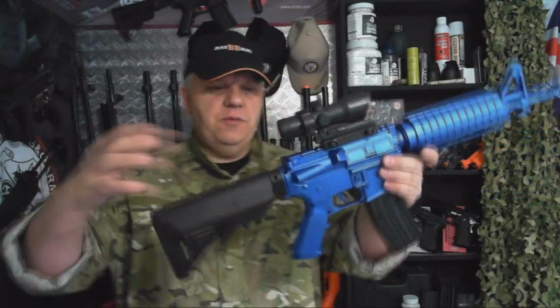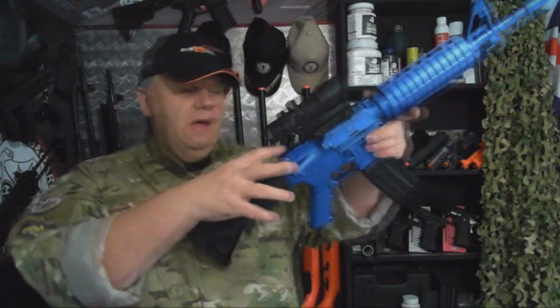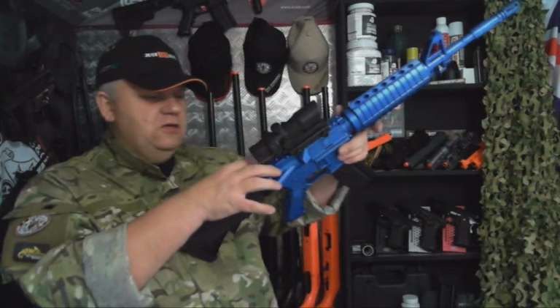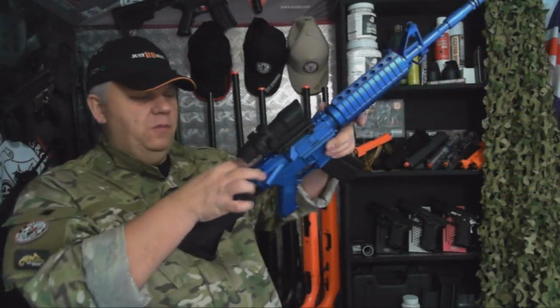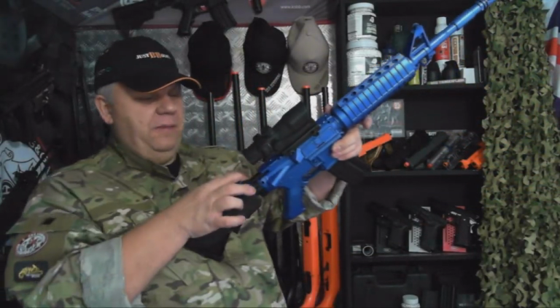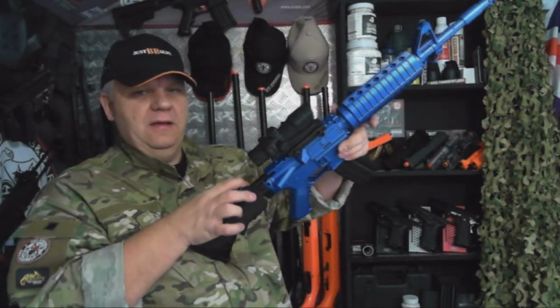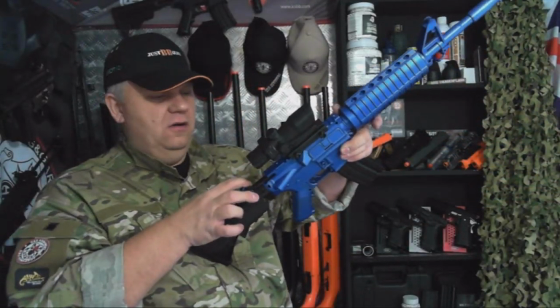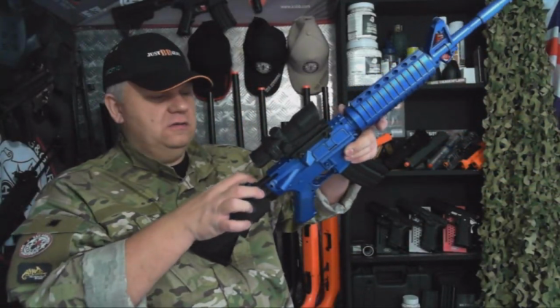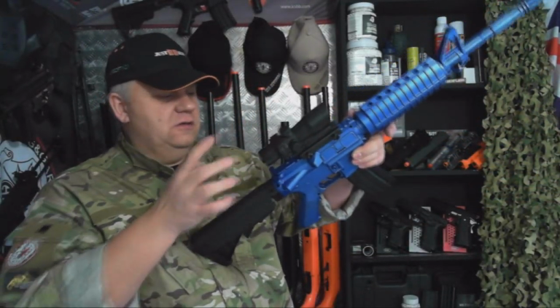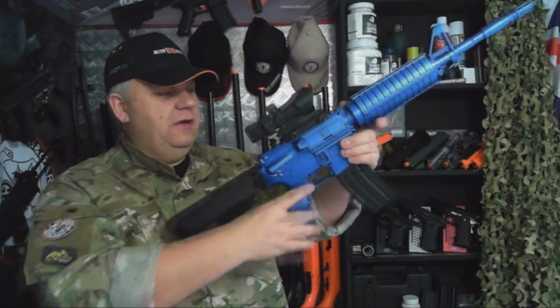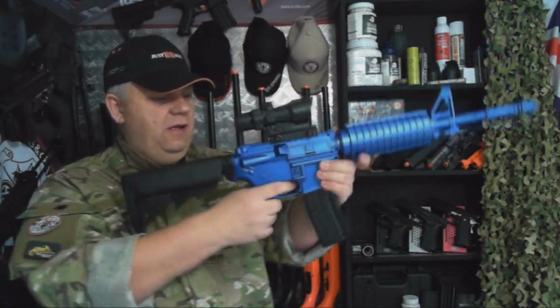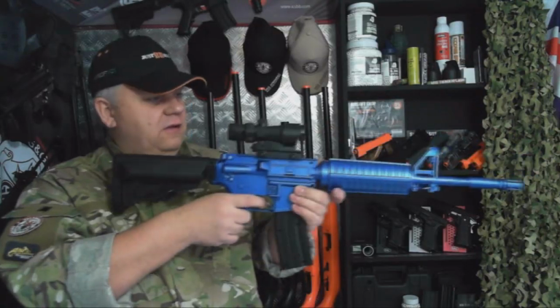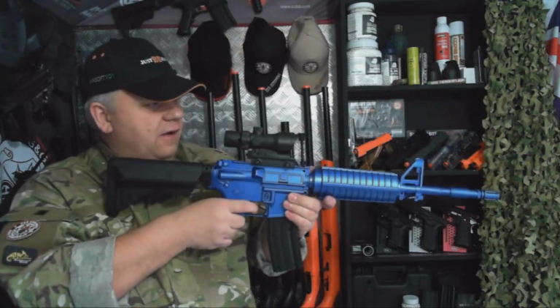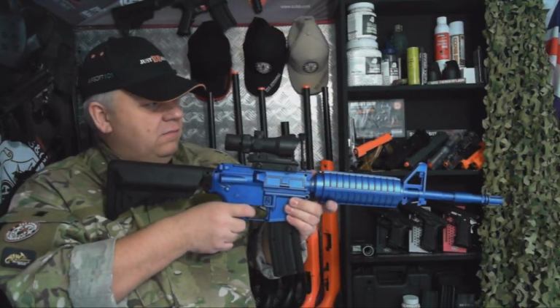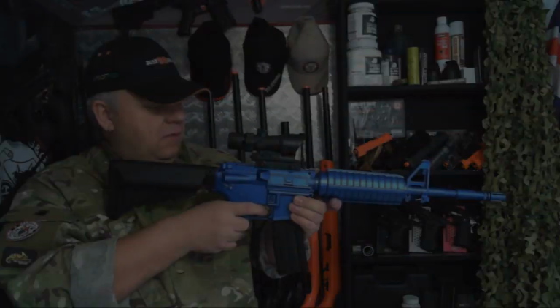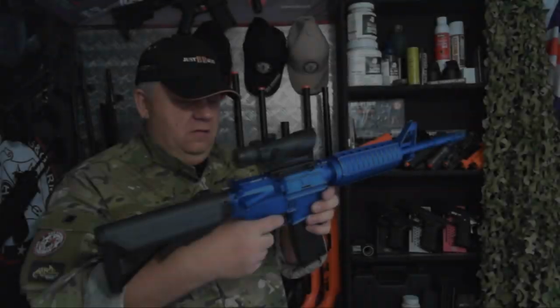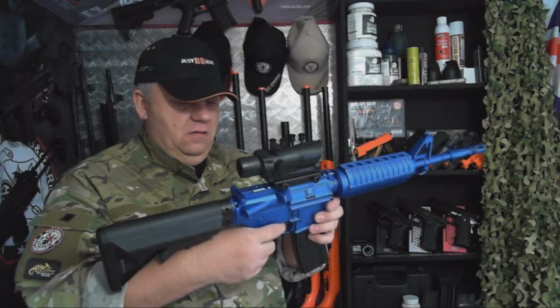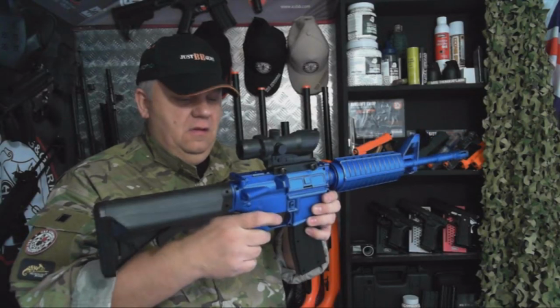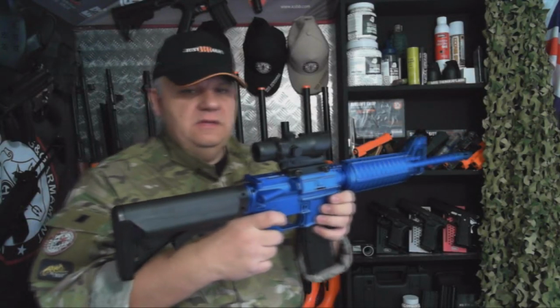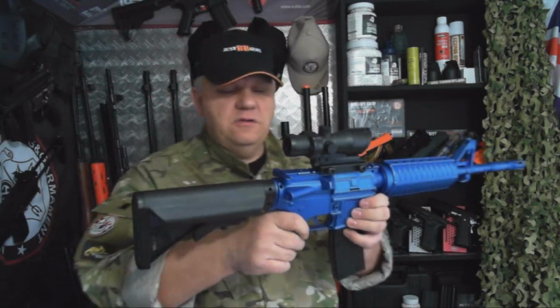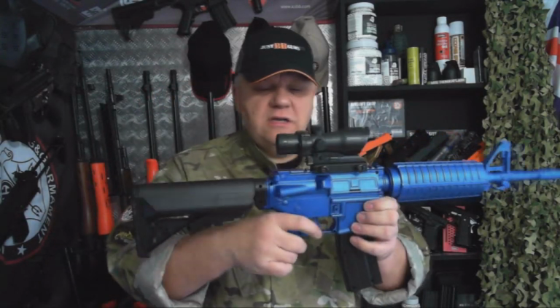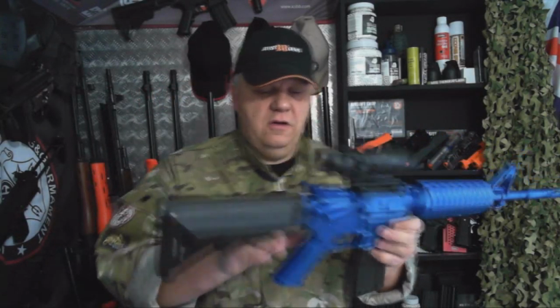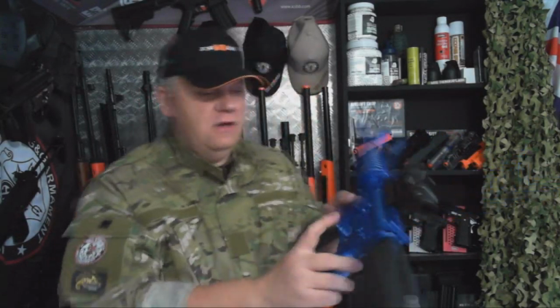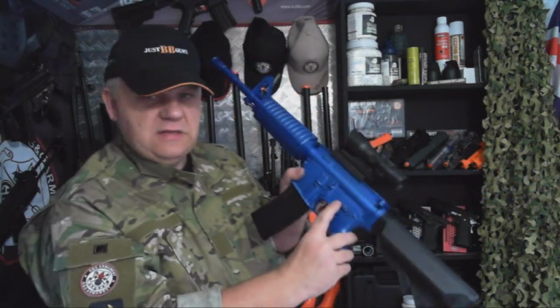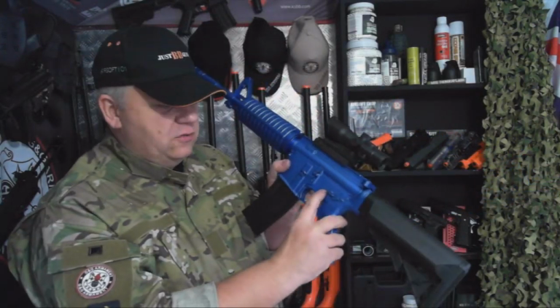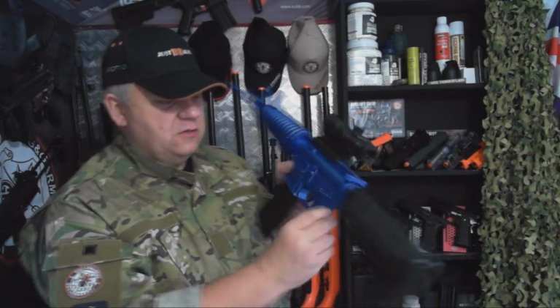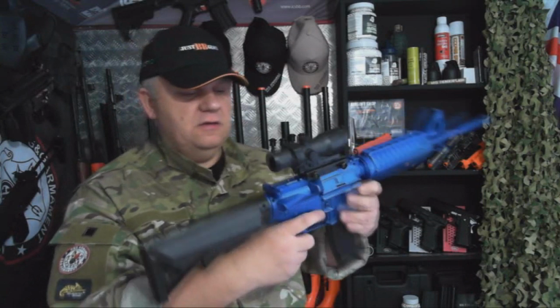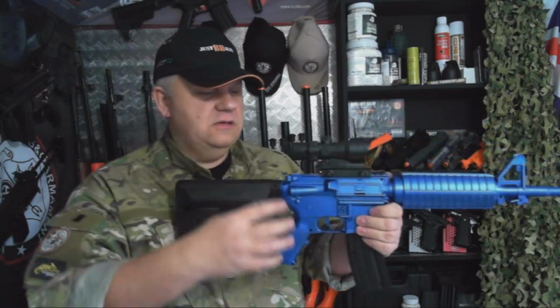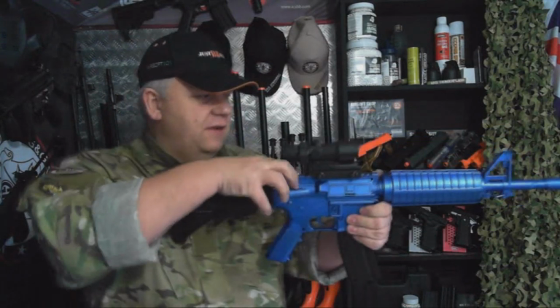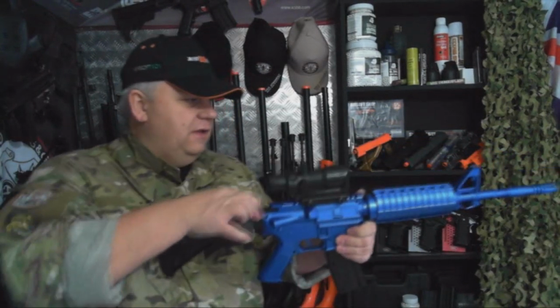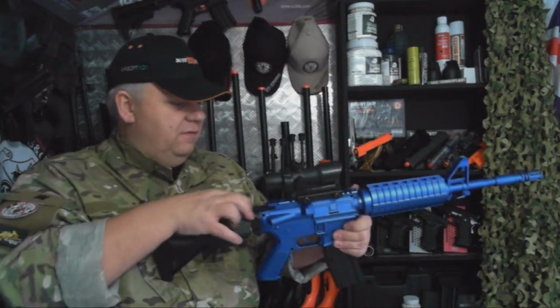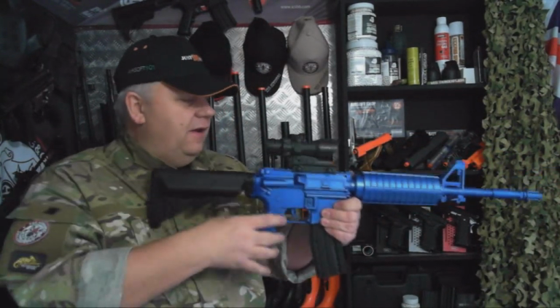Pop it into the gun. It's a spring gun — you just pull back the back and it locks the spring in, and then you can fire. The safety switch does work on the side — you just have safety and fire.